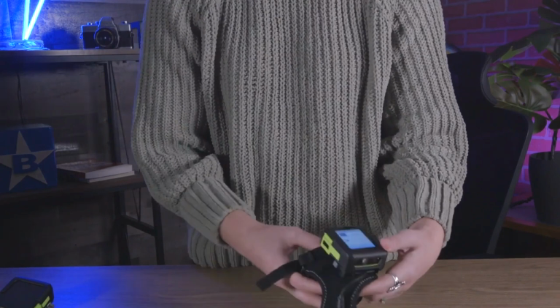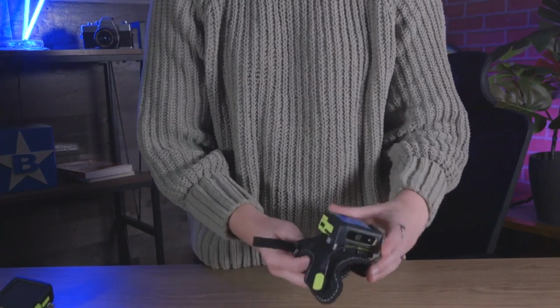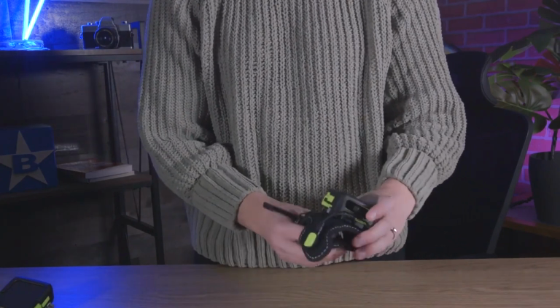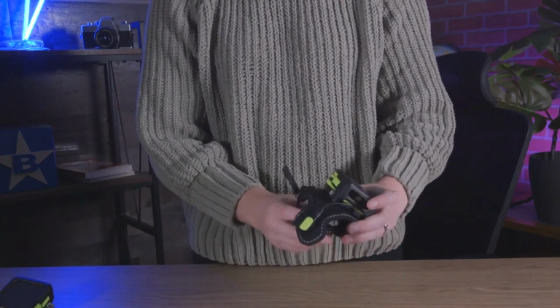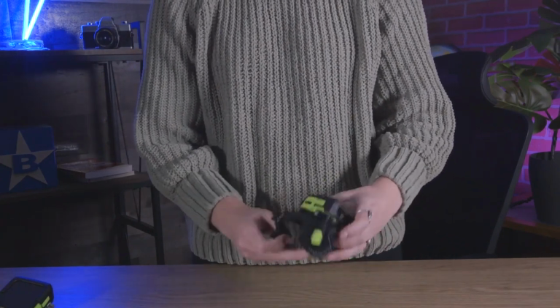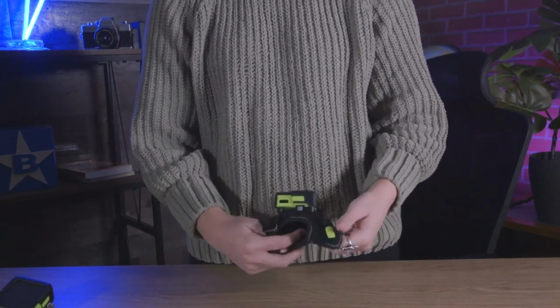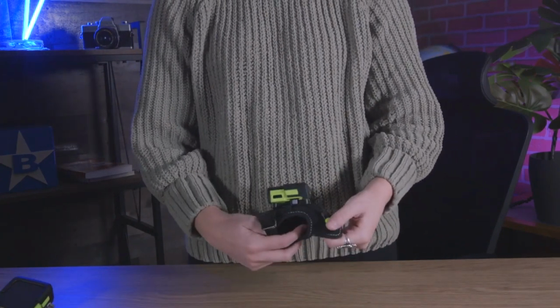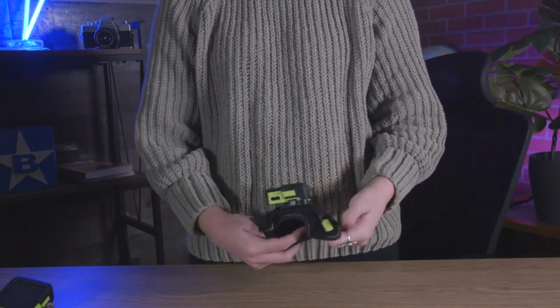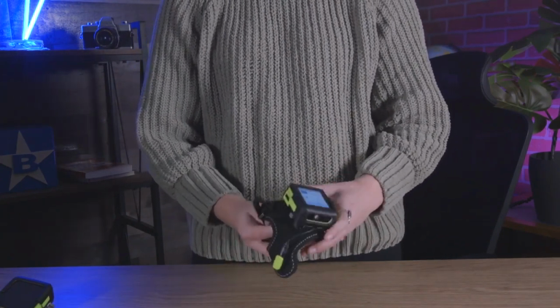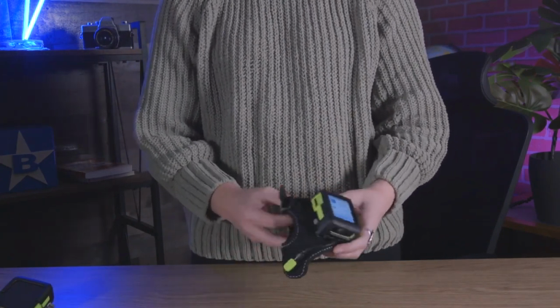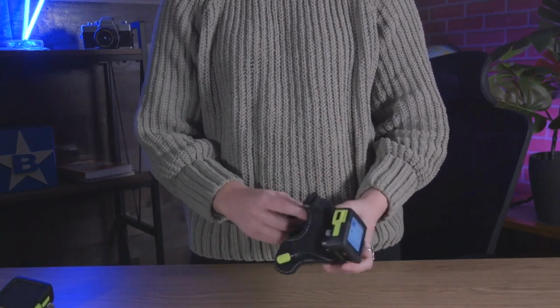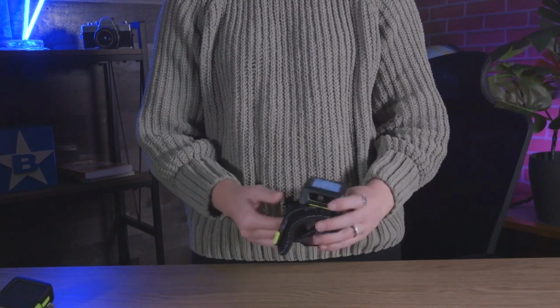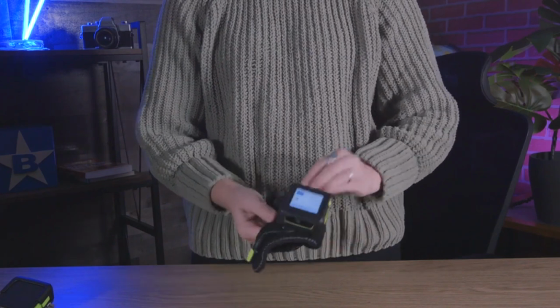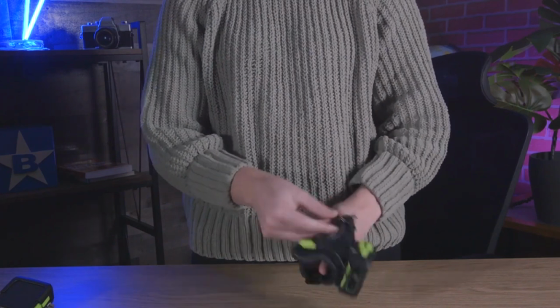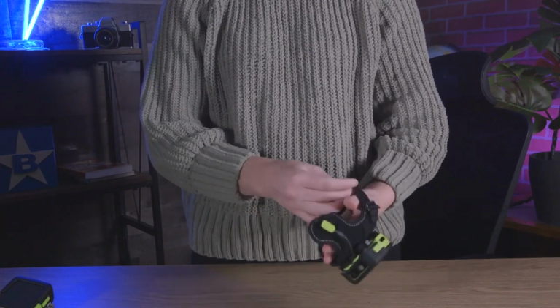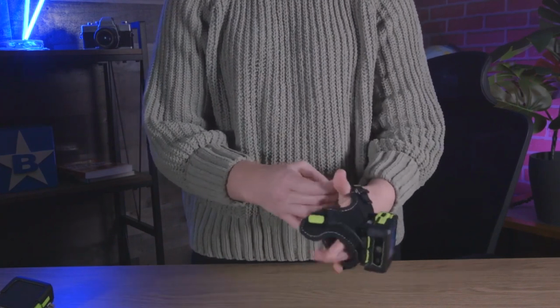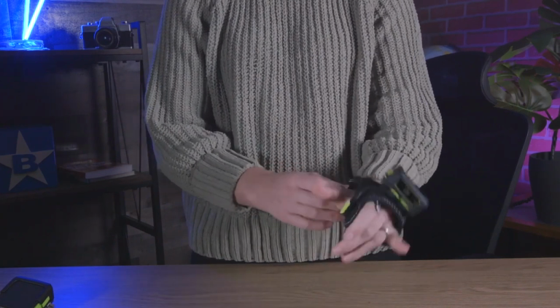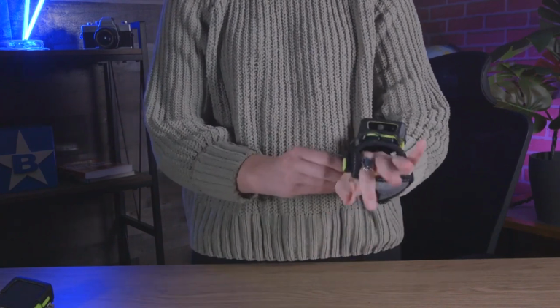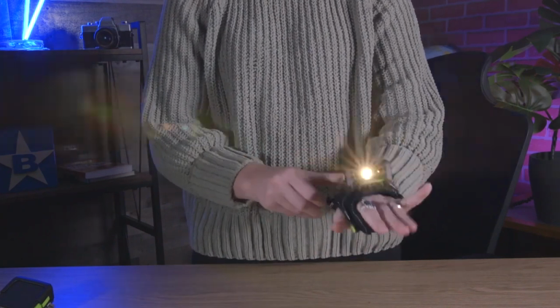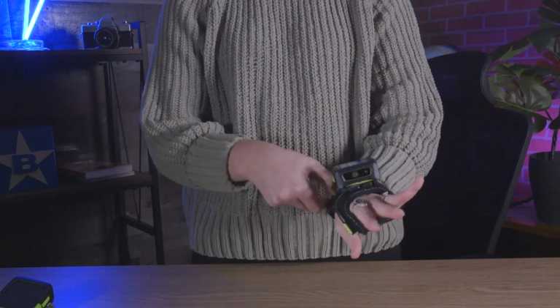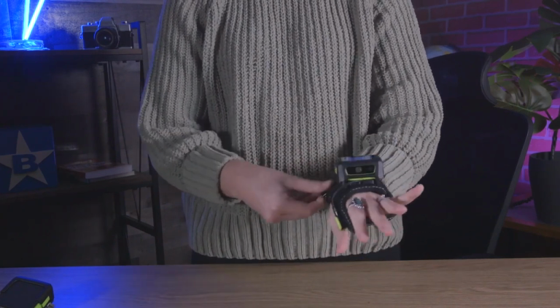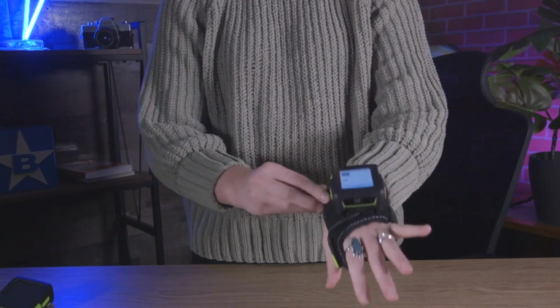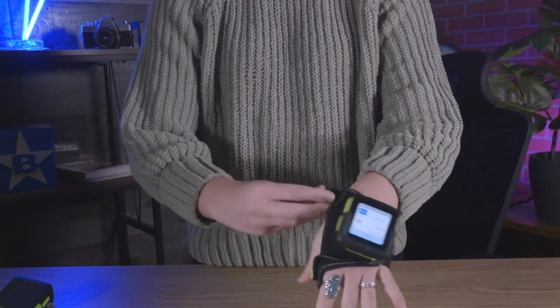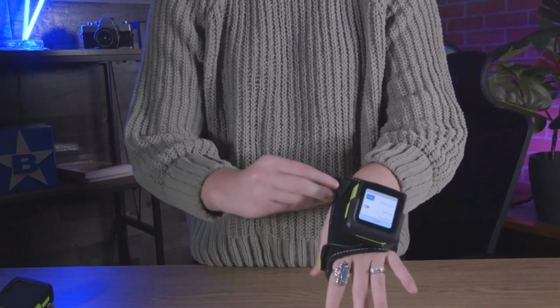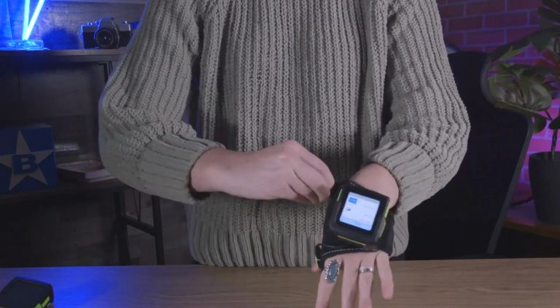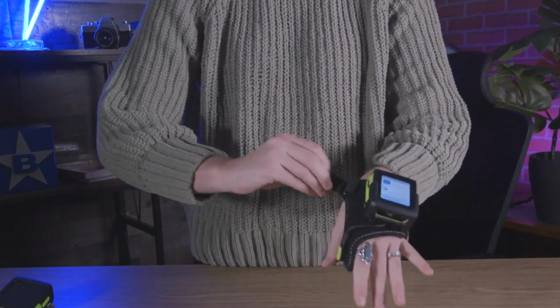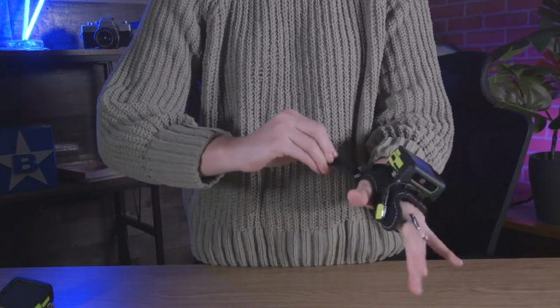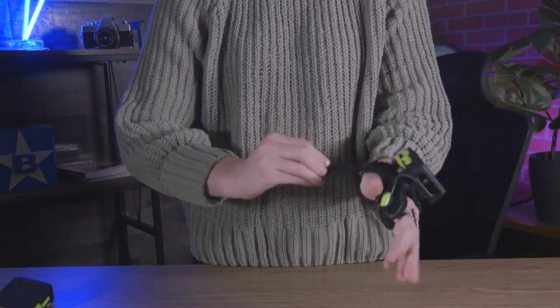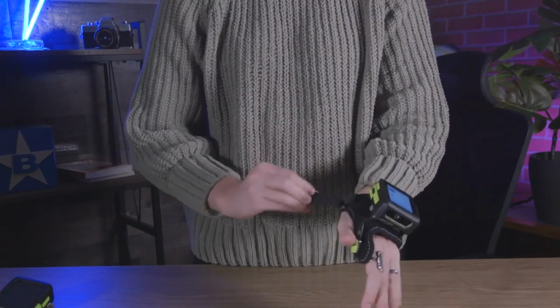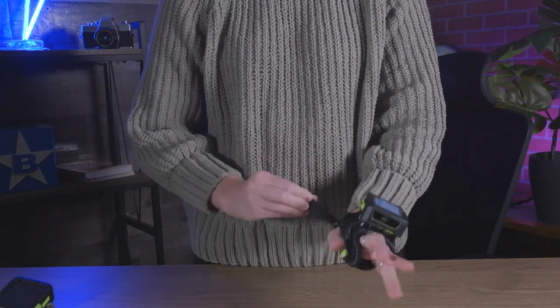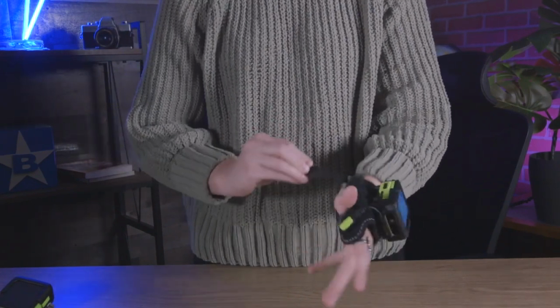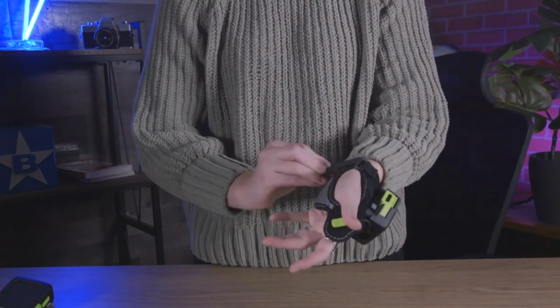What's really unique about the WS50 is that it qualifies as a no-host mobile computer. Many small form factor devices often require a host device, but this little guy can fly solo.